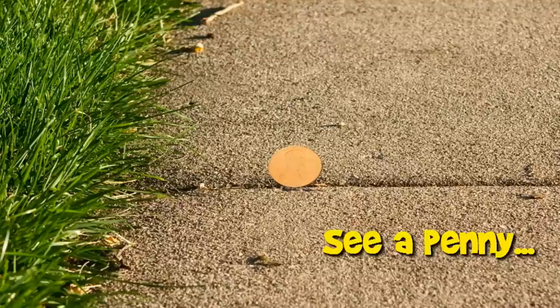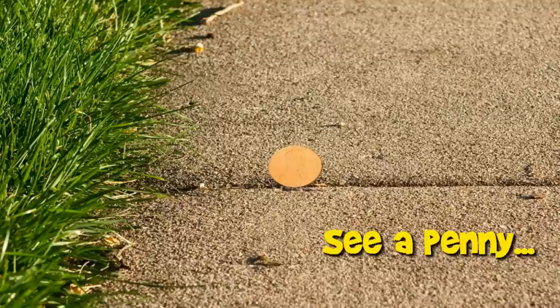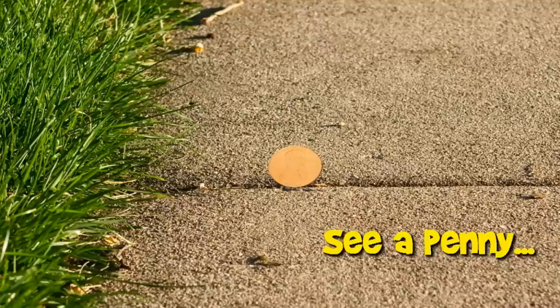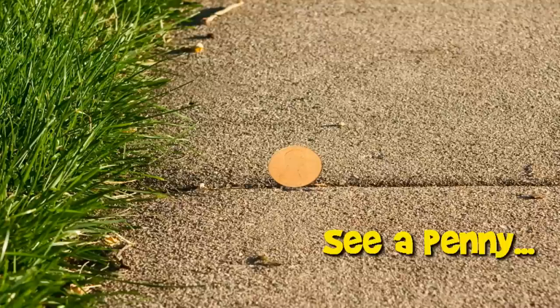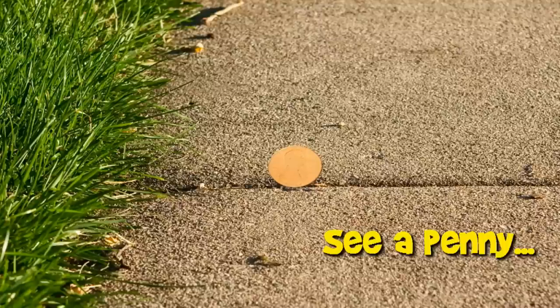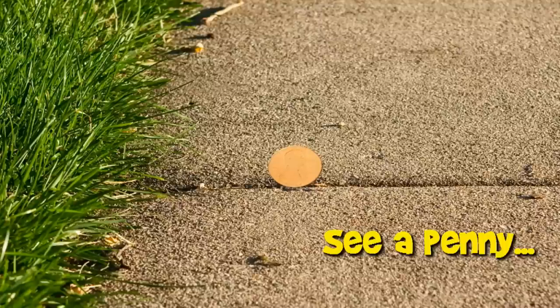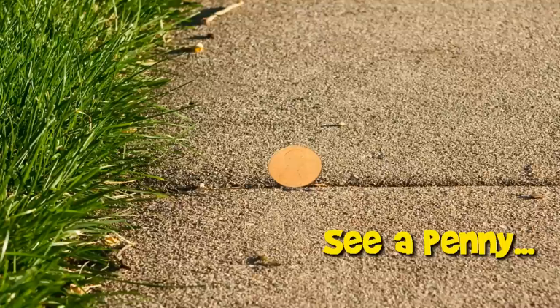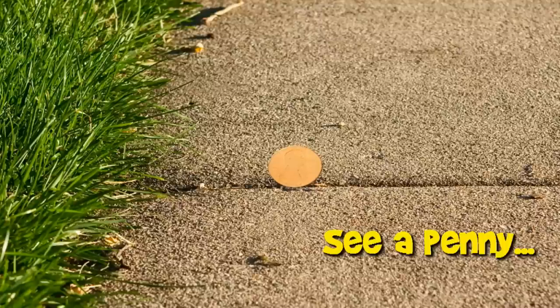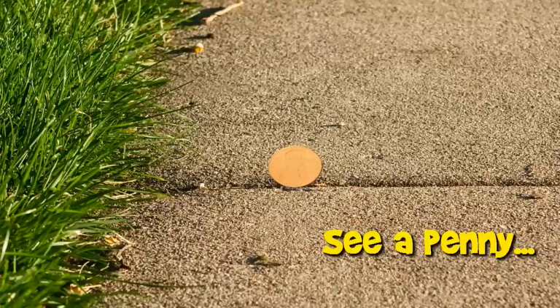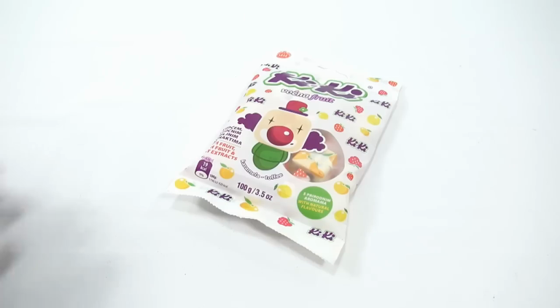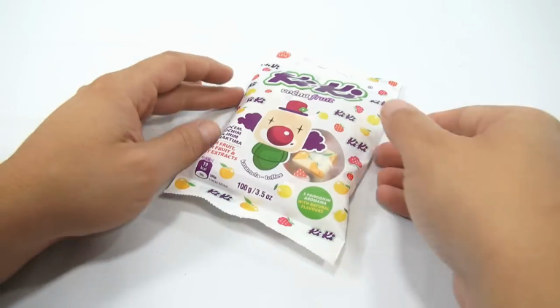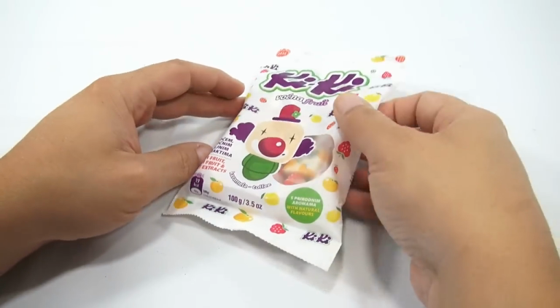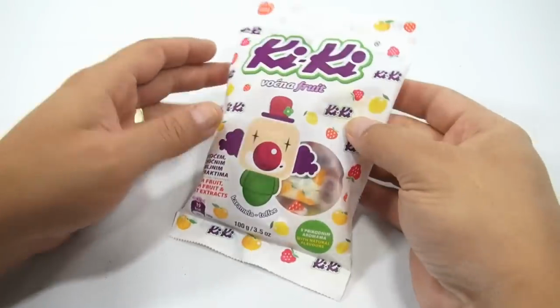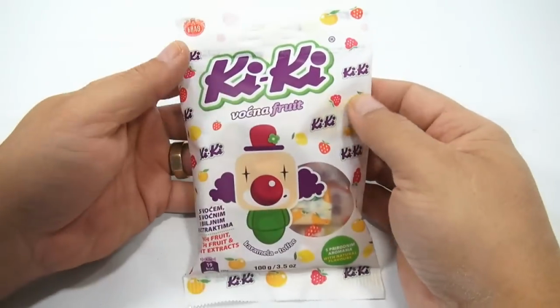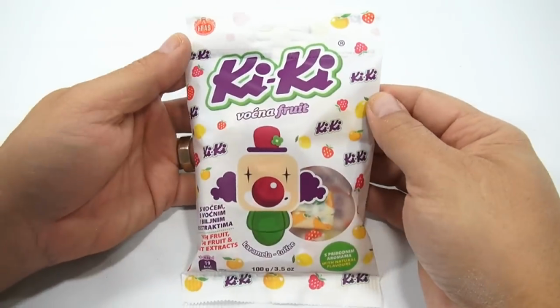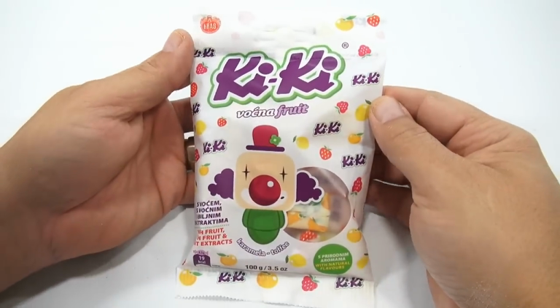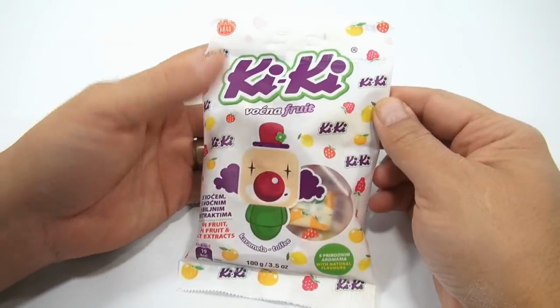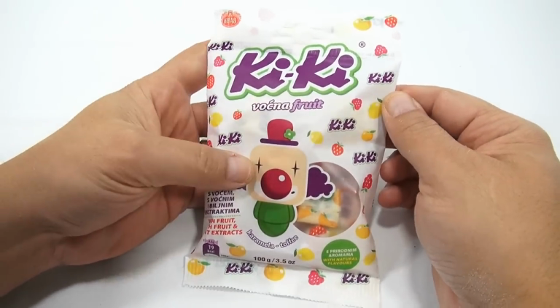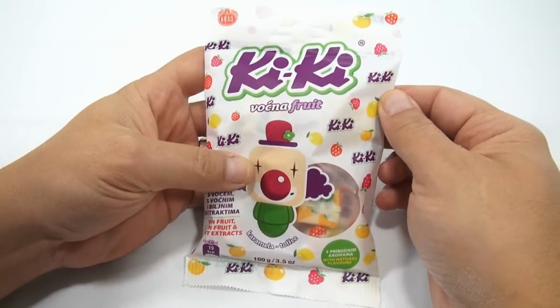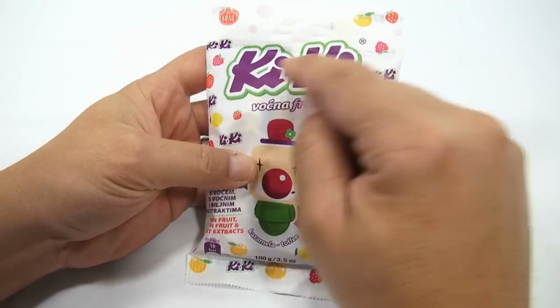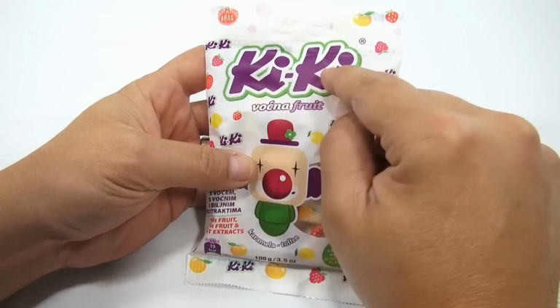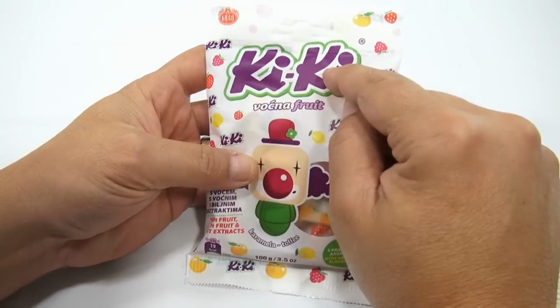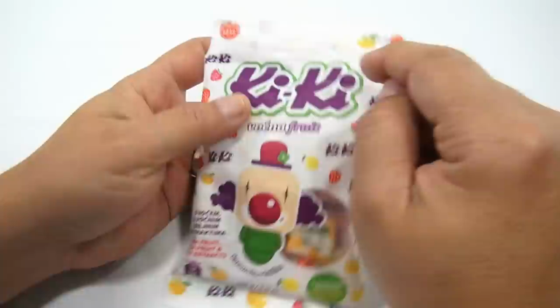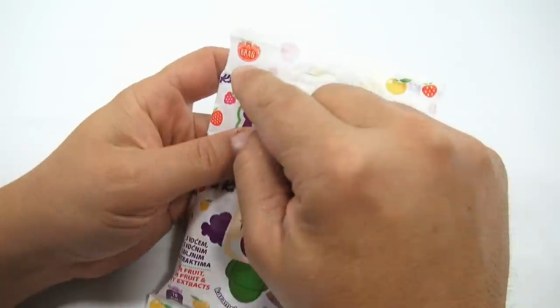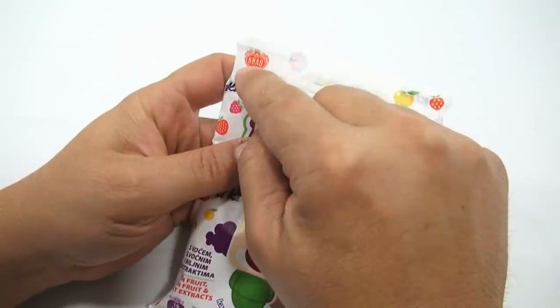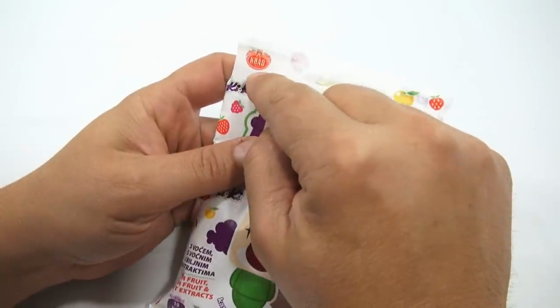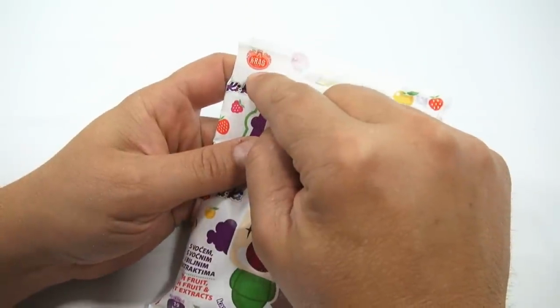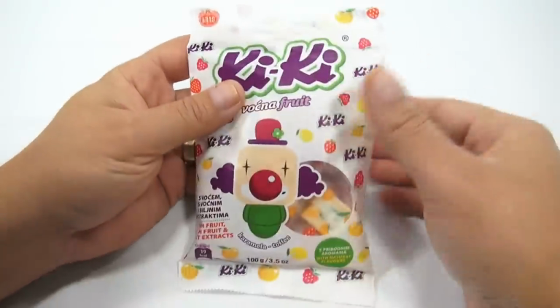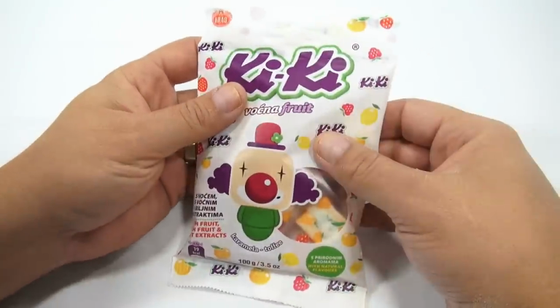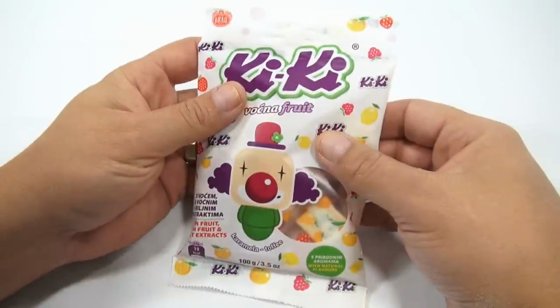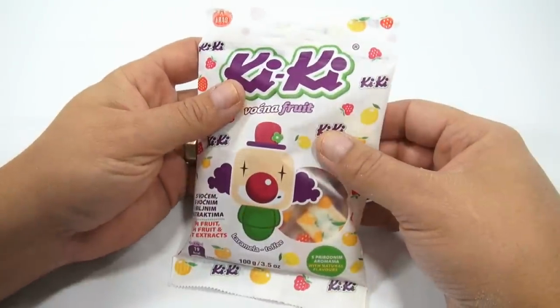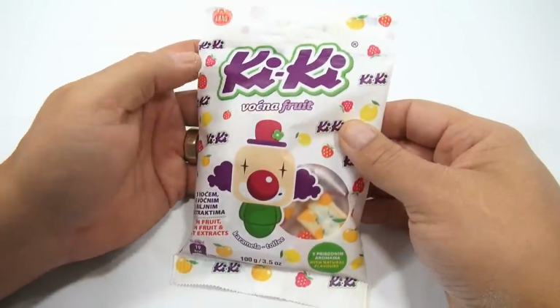You are now watching a Lucky Penny Shop product feature. Hey, it's Lucky Penny Shop, and here is a new candy for you. I'm guessing it's called Kiki, and it's made by Kras — K-R-A-S, or Kras?